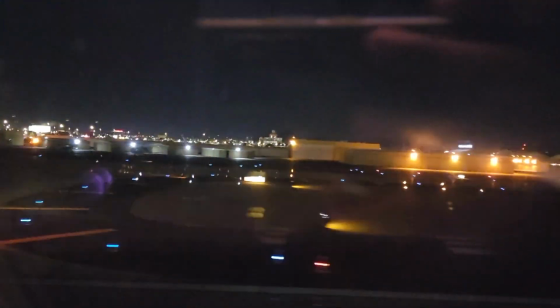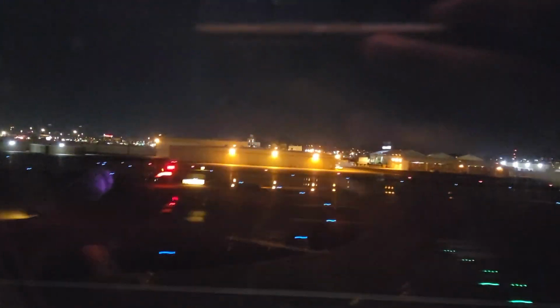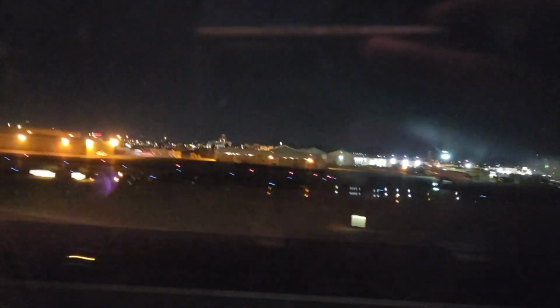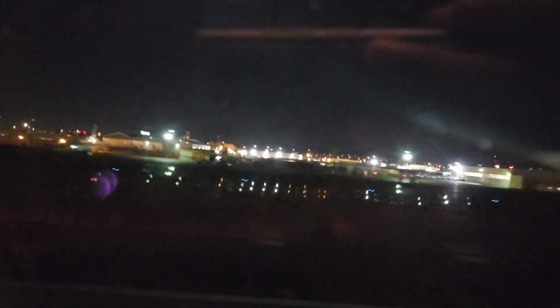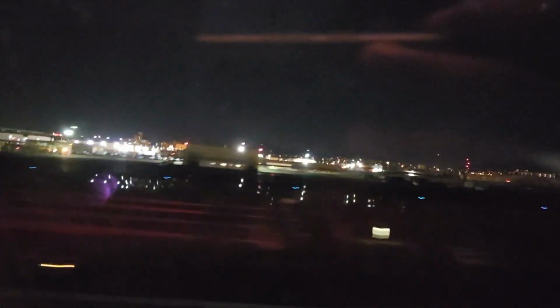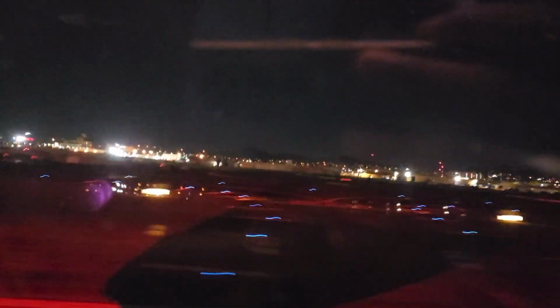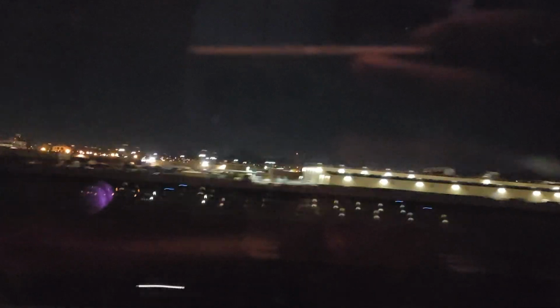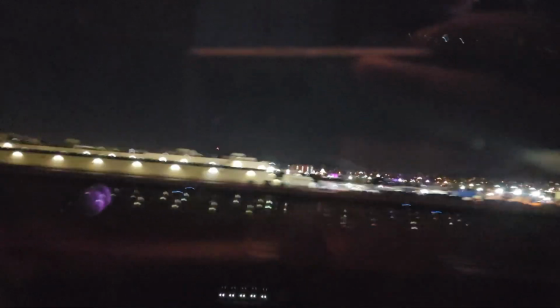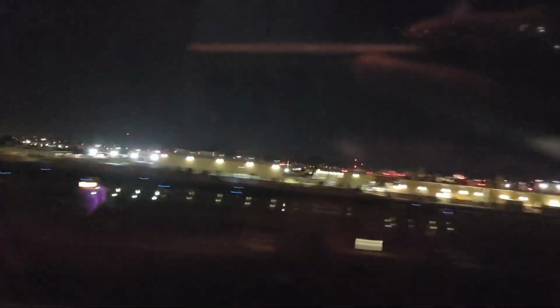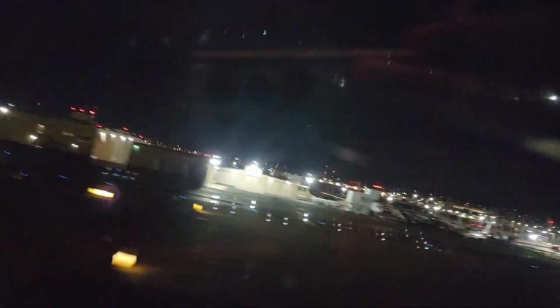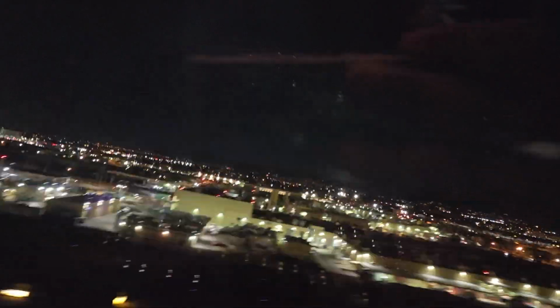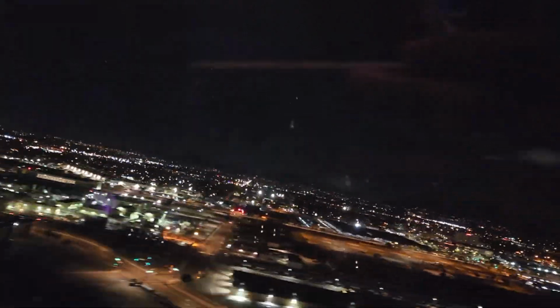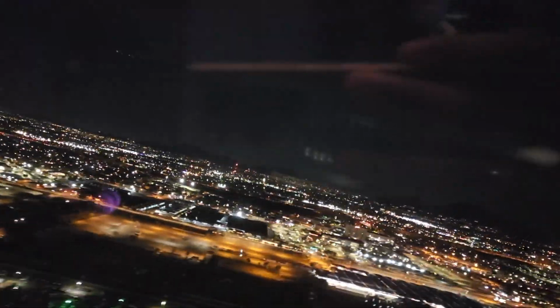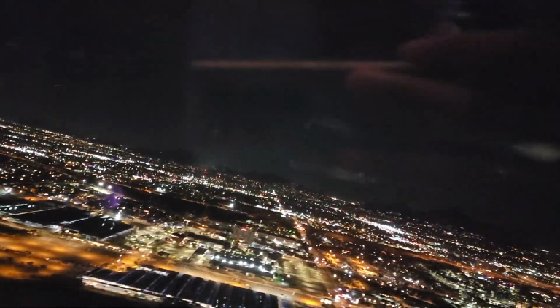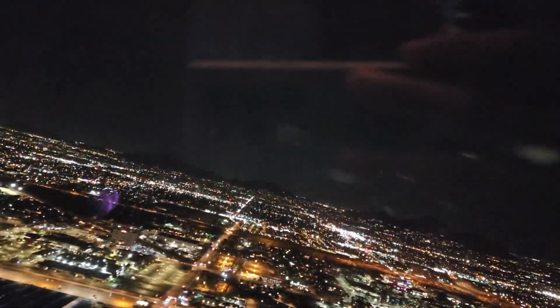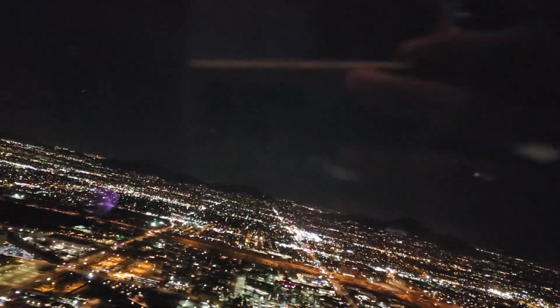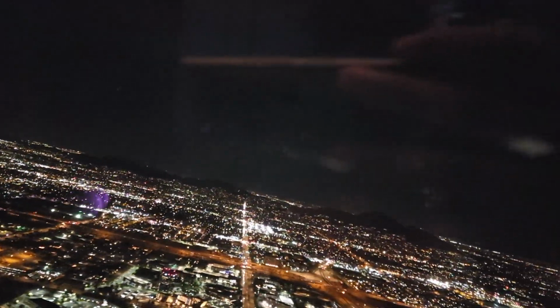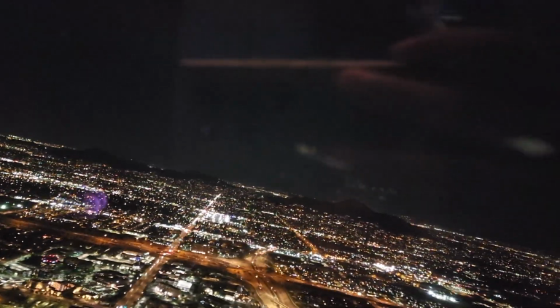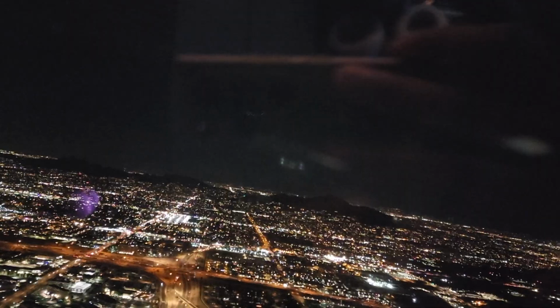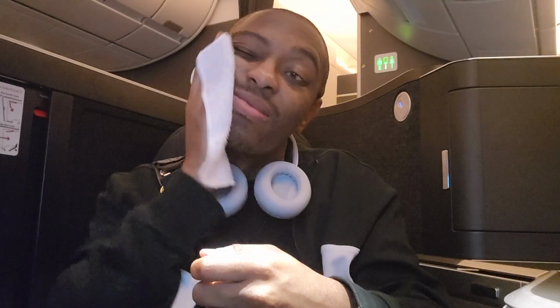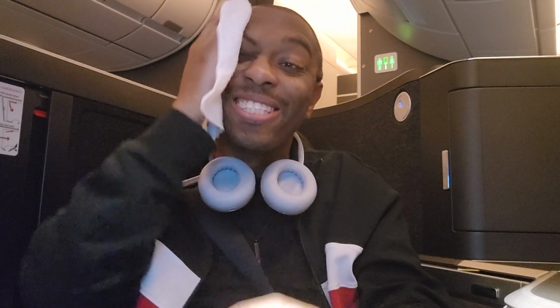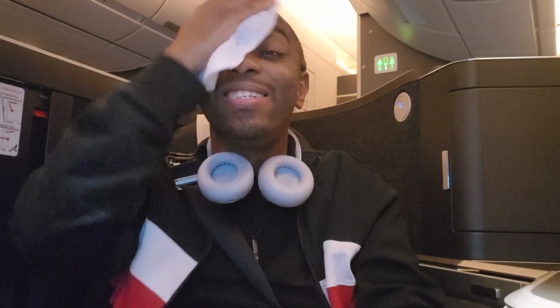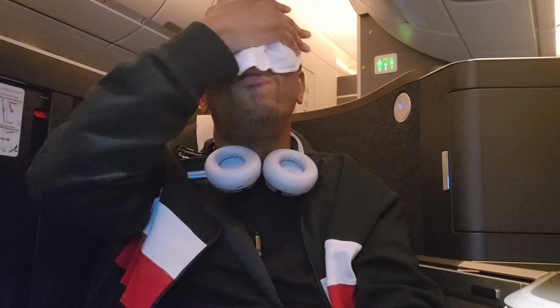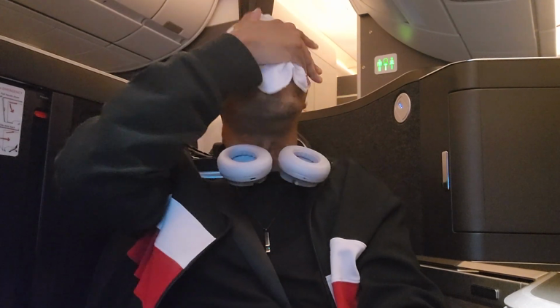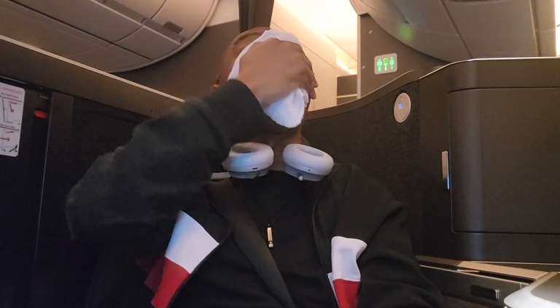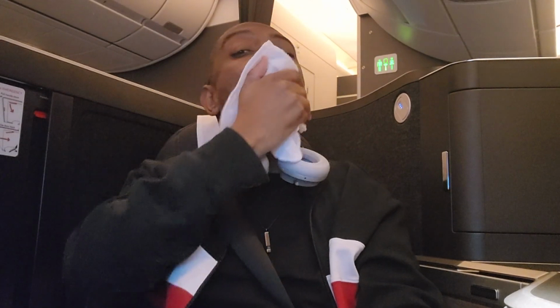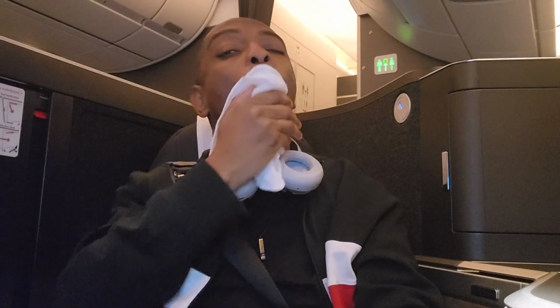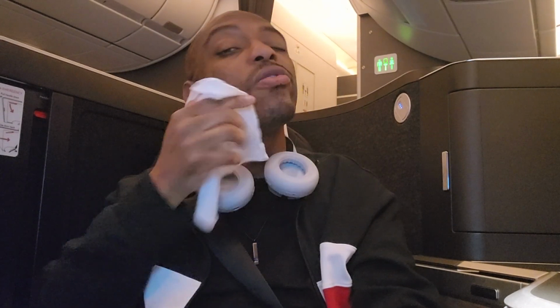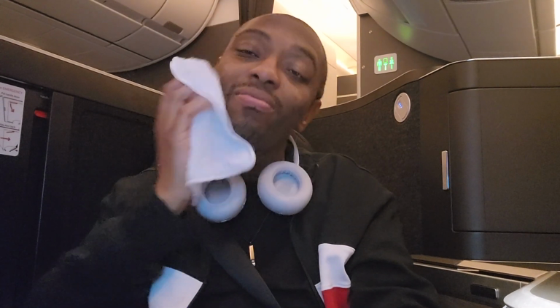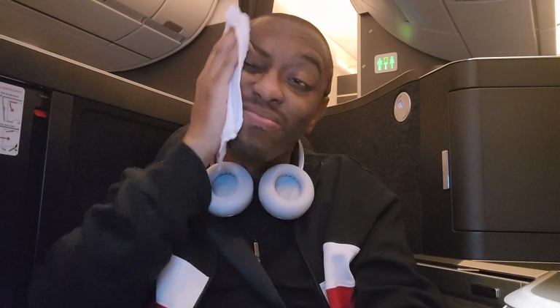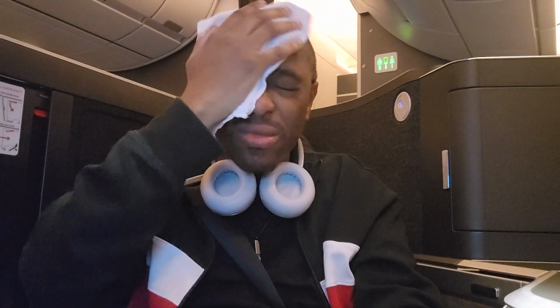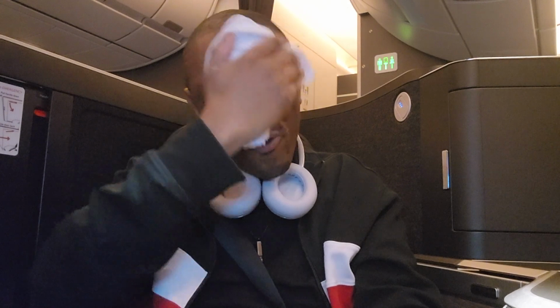We hurtle down the runway for this nine-hour and fifteen-minute flight across the Atlantic to London Heathrow. Shortly after takeoff, we were given a hot towel — normally you get this pre-departure, but it works. Now that we're airborne, let's look at the menu.